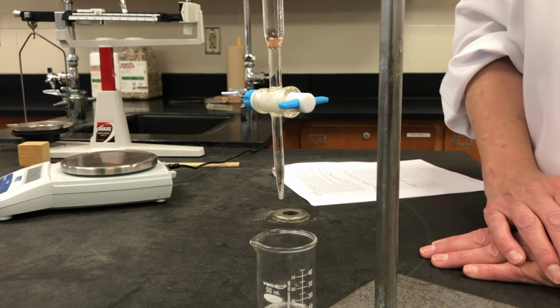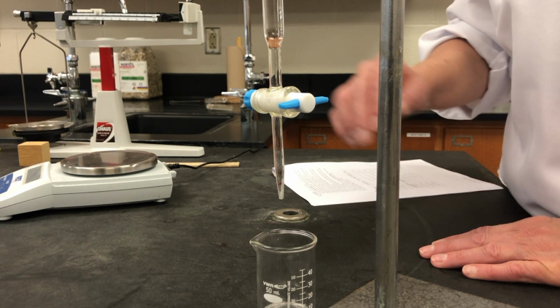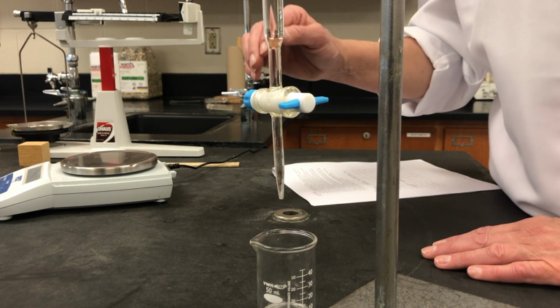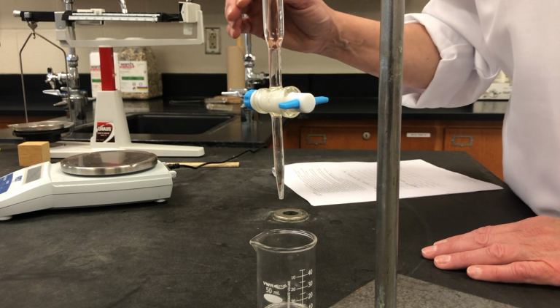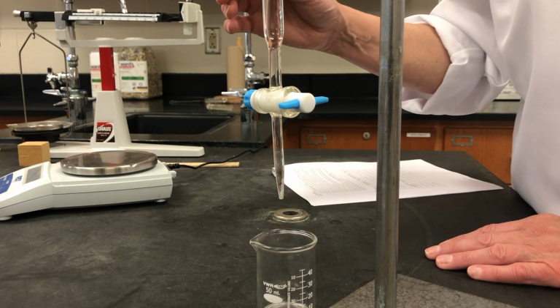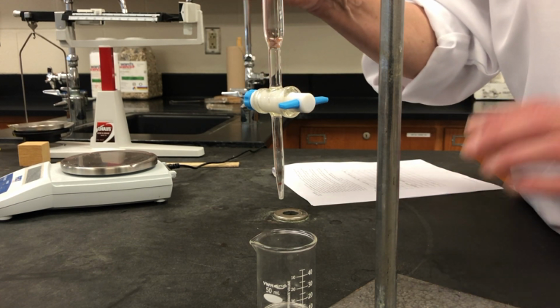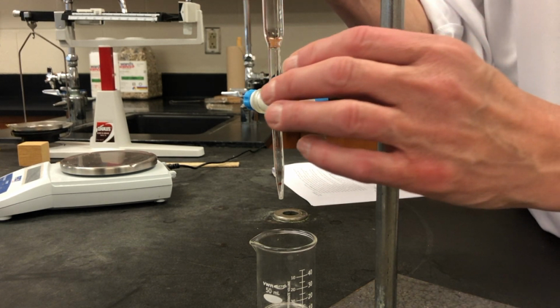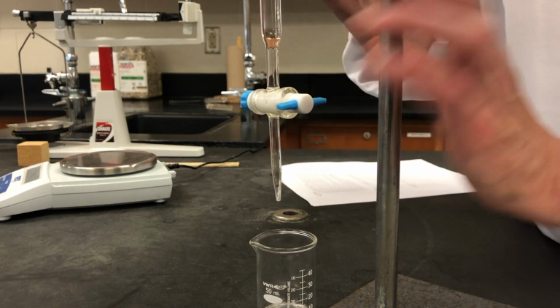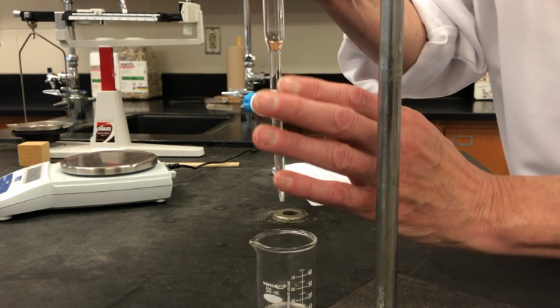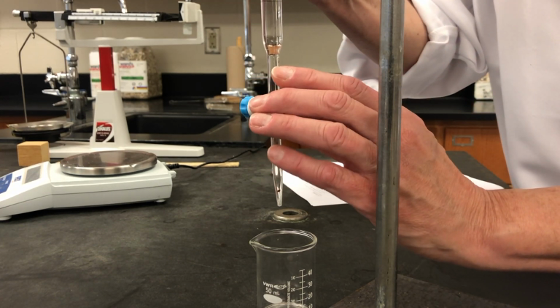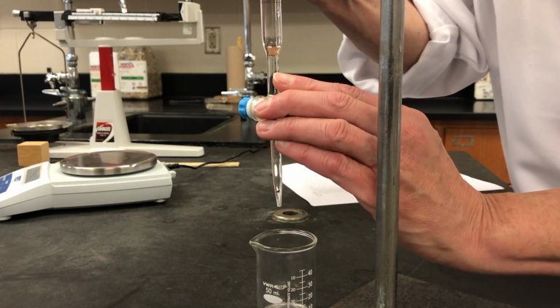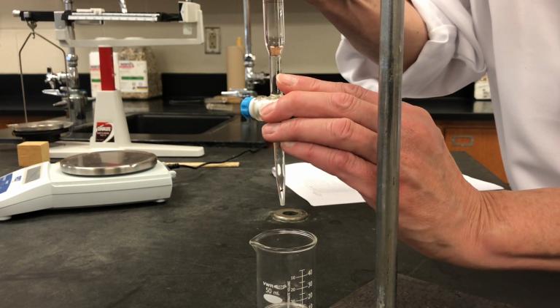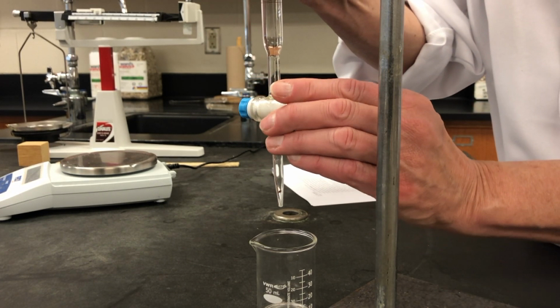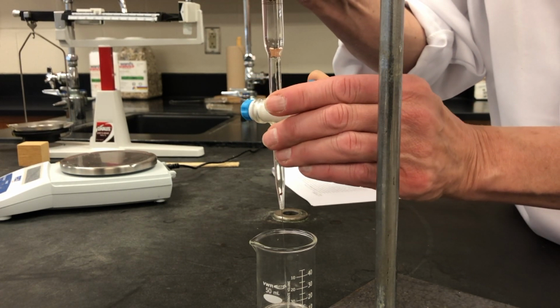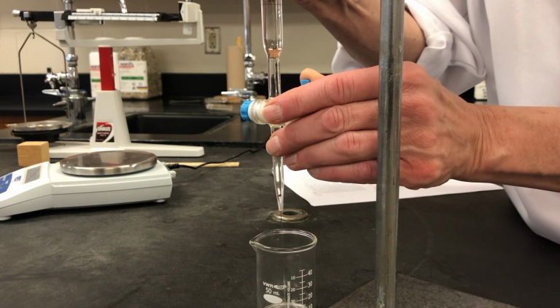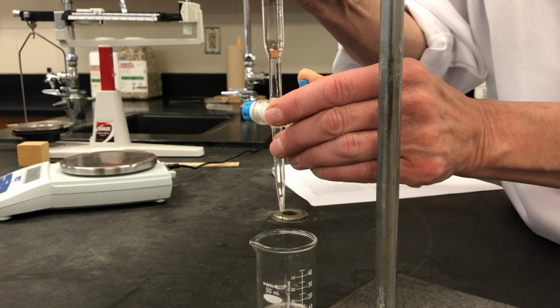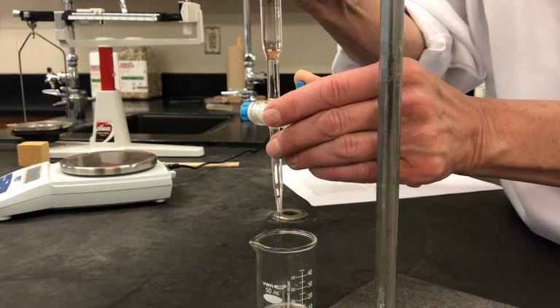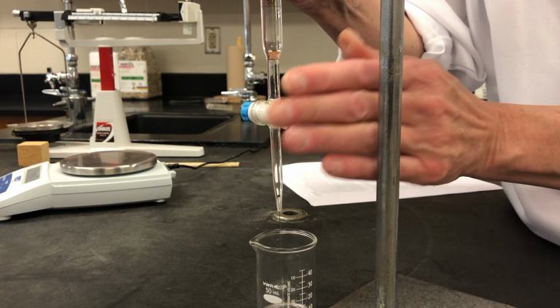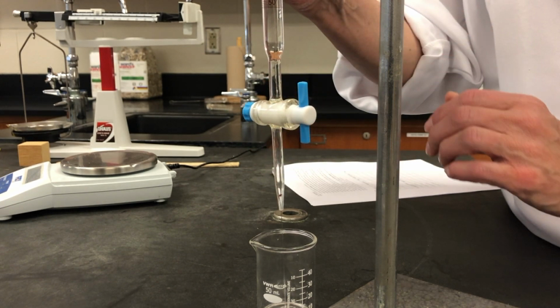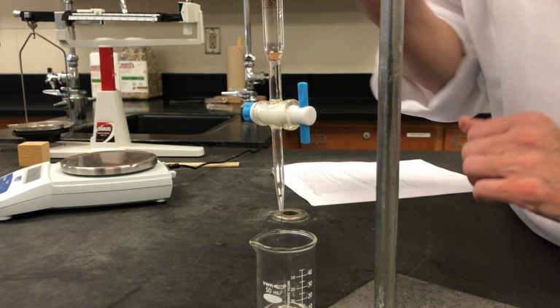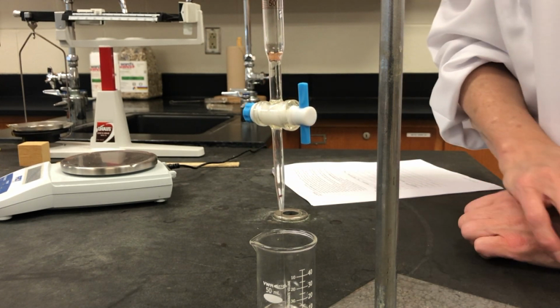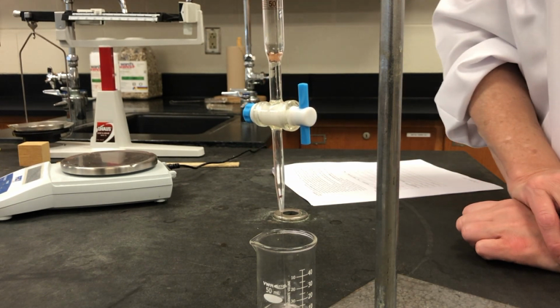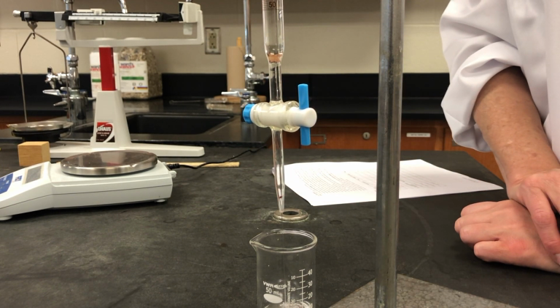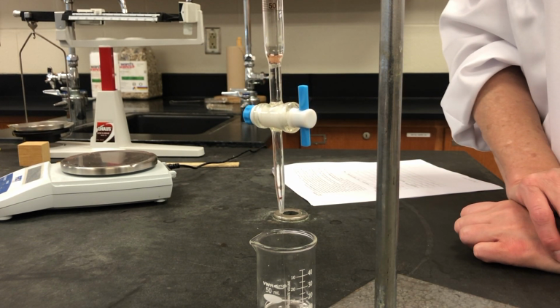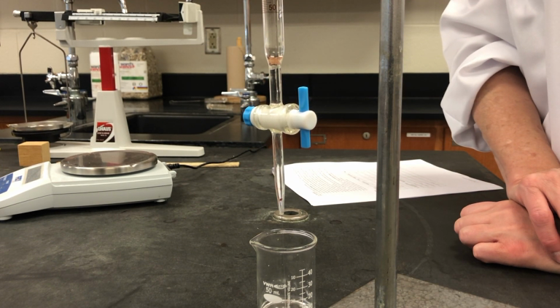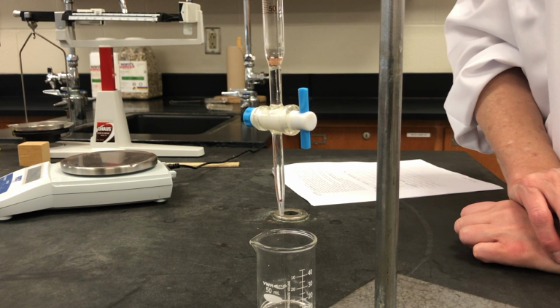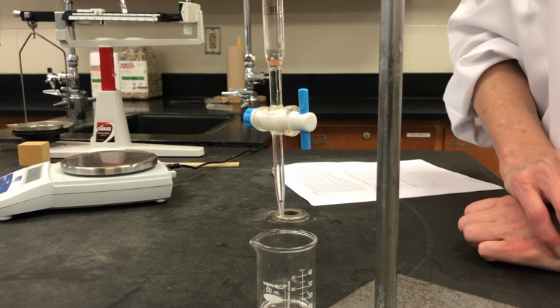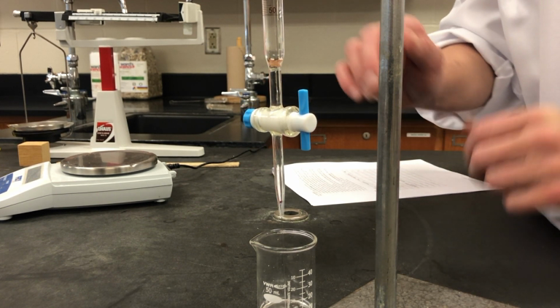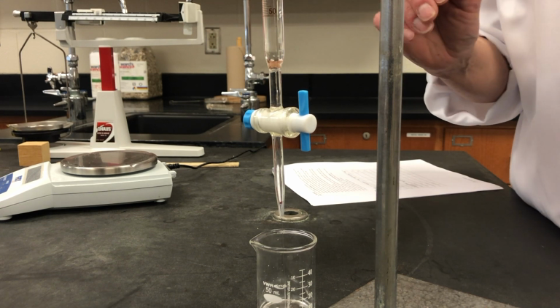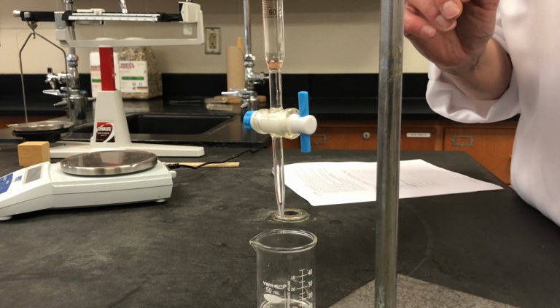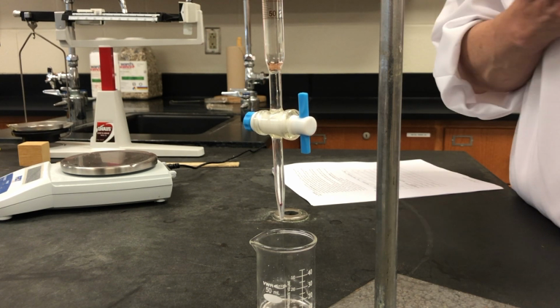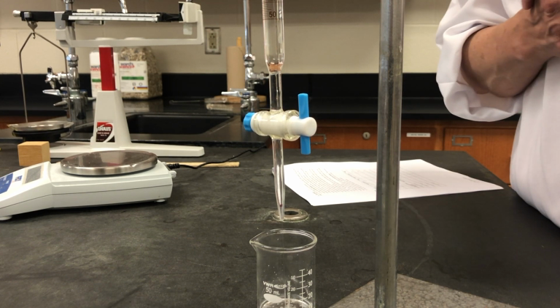We're going to be using a buret to dispense water into our beaker, so let's get our initial volume of water. Record the initial volume of the water in milliliters. Remember, the numbers are upside down and don't forget to estimate that extra digit.